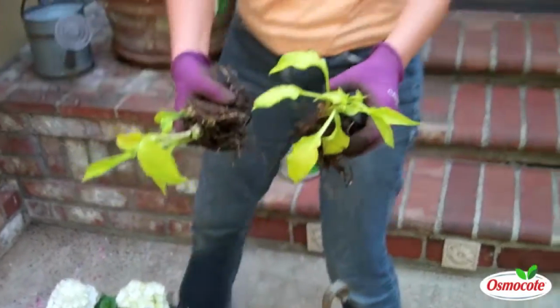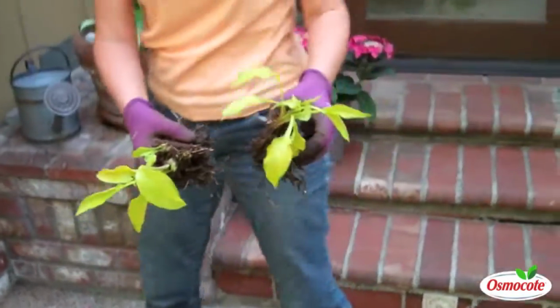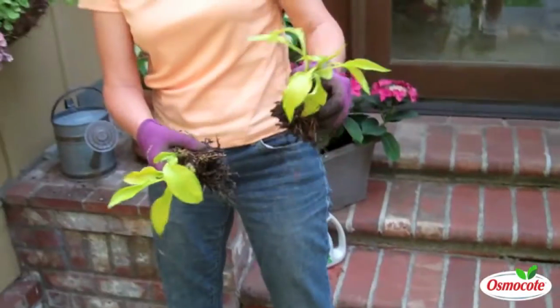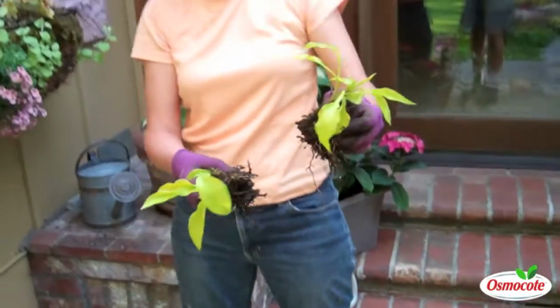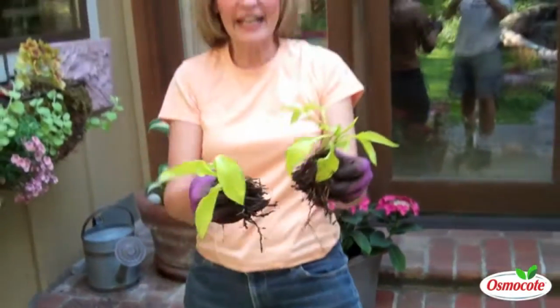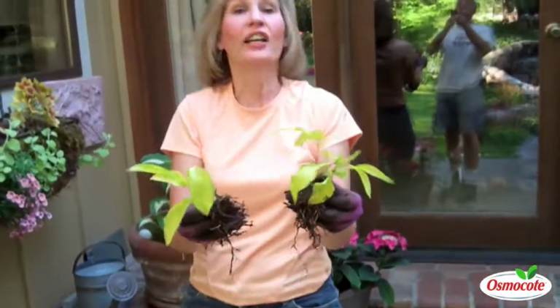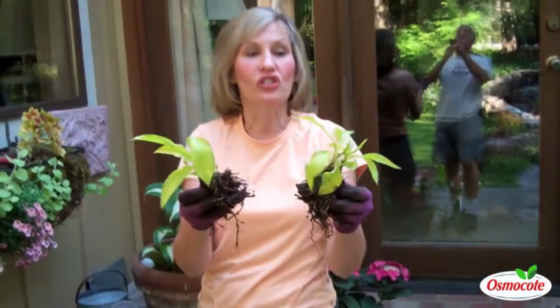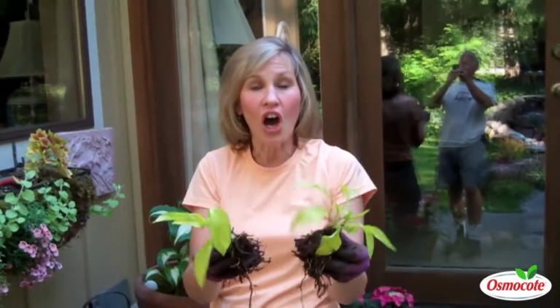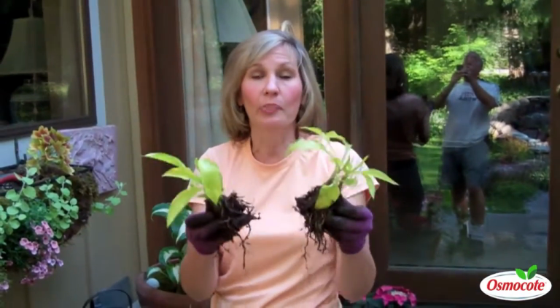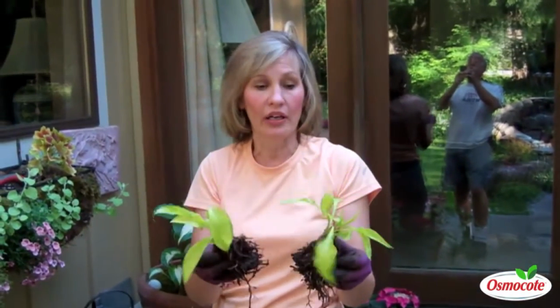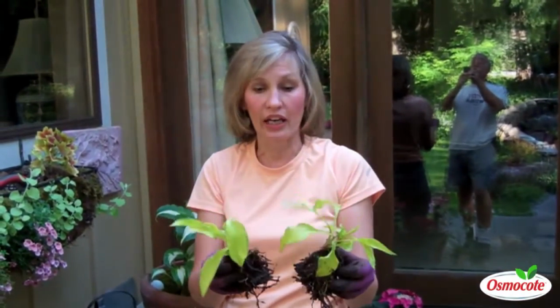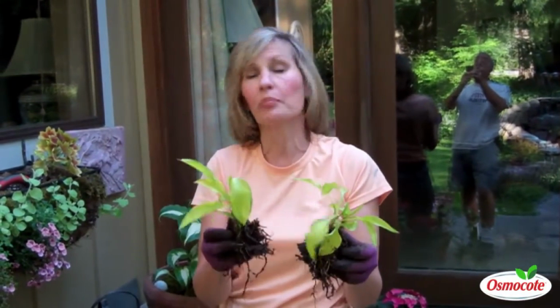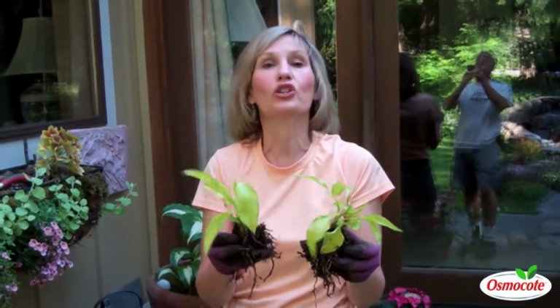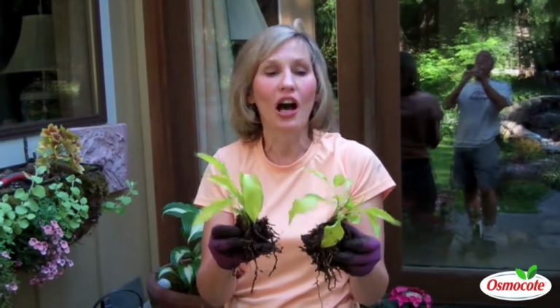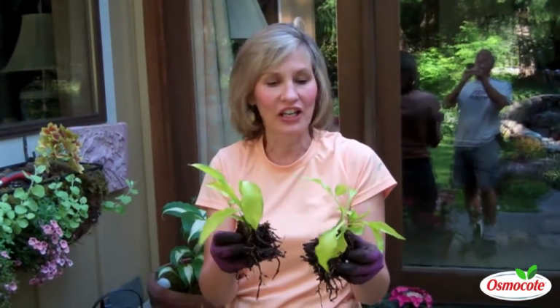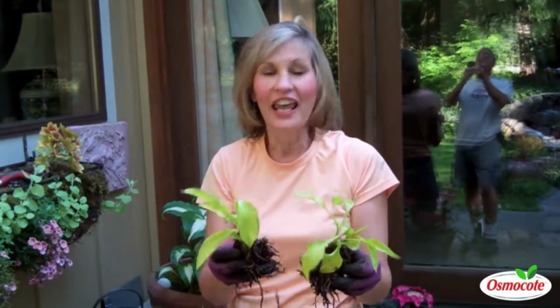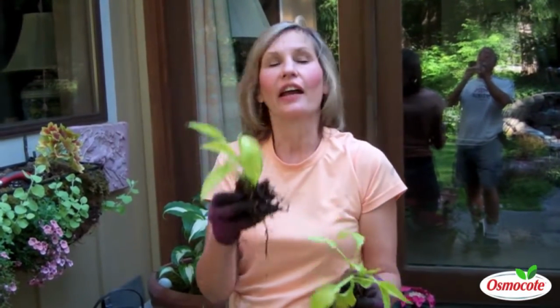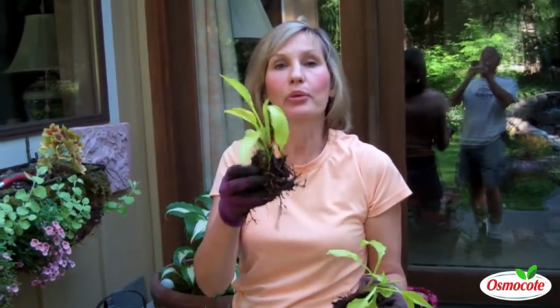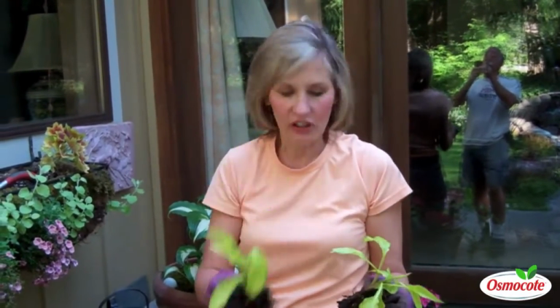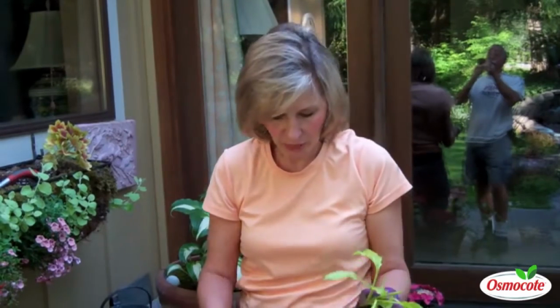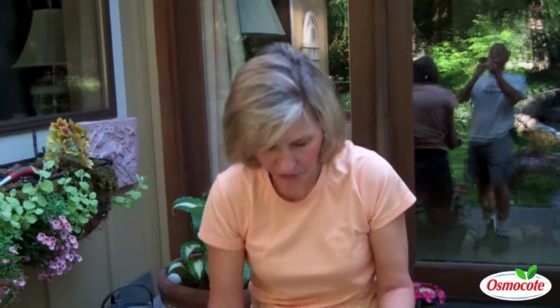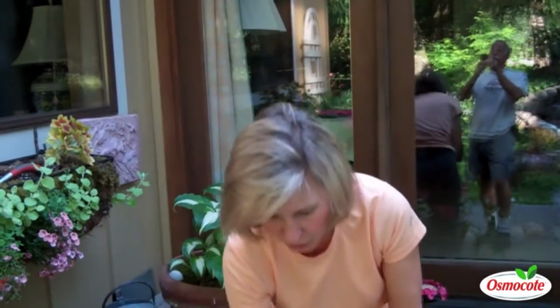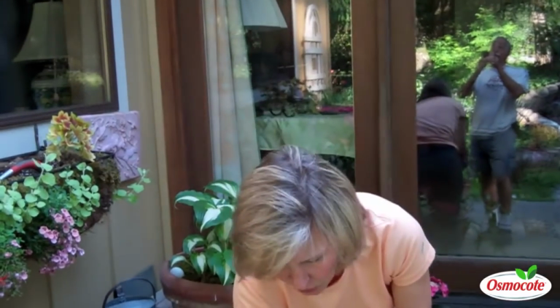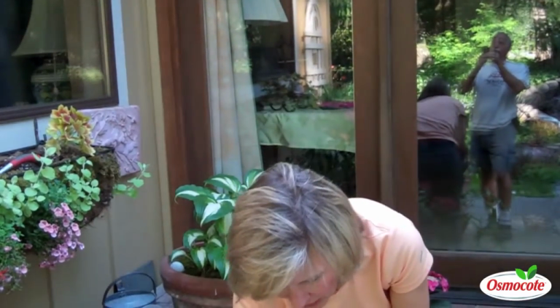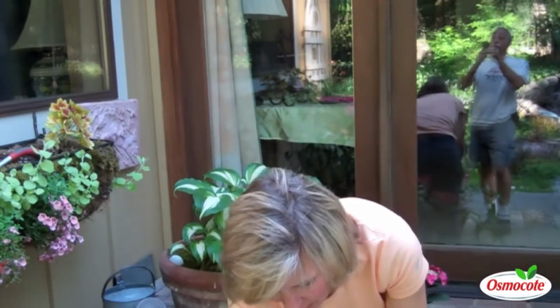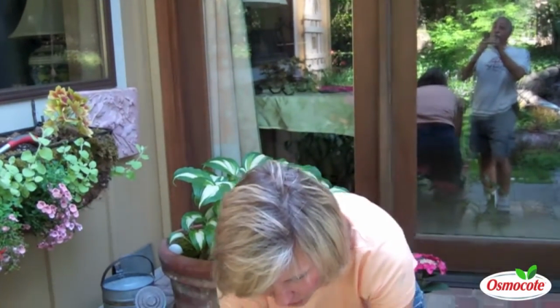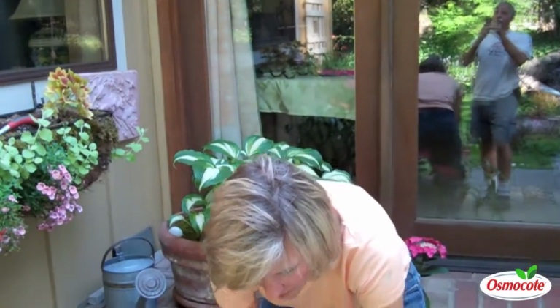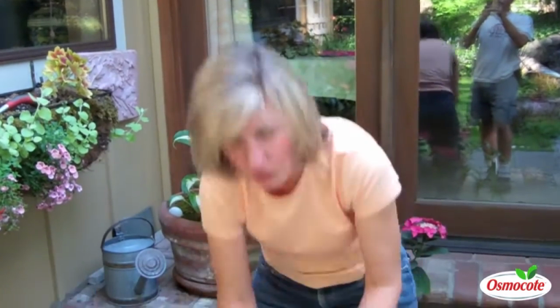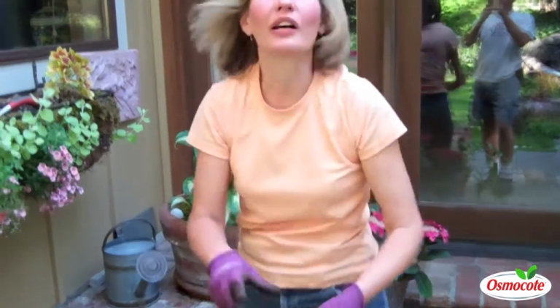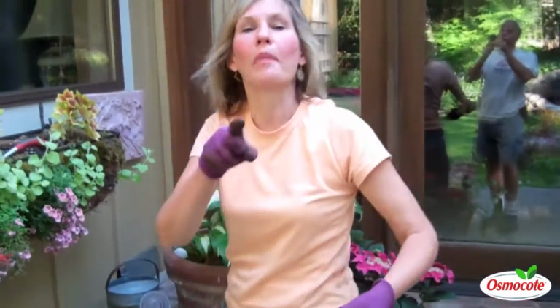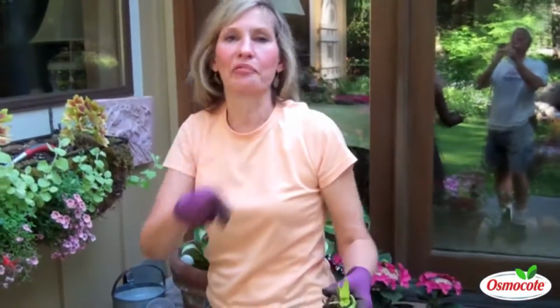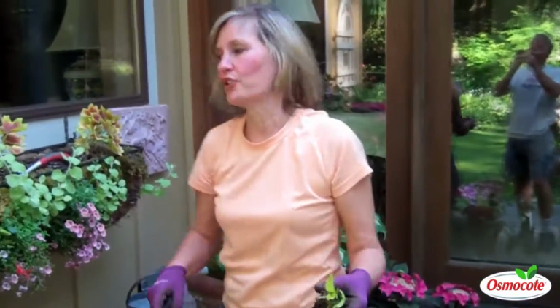Hi, I'm Mary Ann Benetti, and I just sawed apart a little miniature hosta, and I'm going to put this little perennial to use. Let me show you my project.